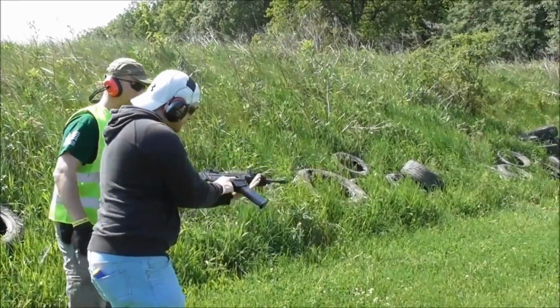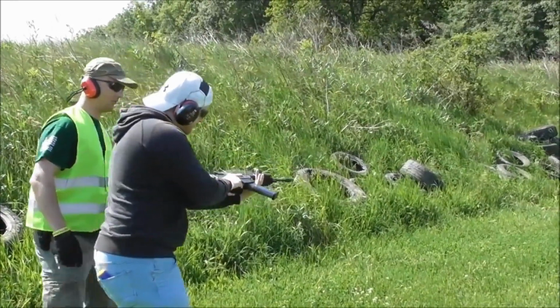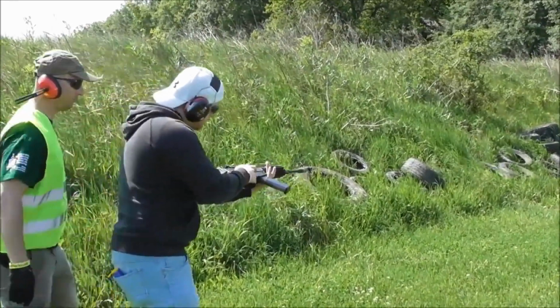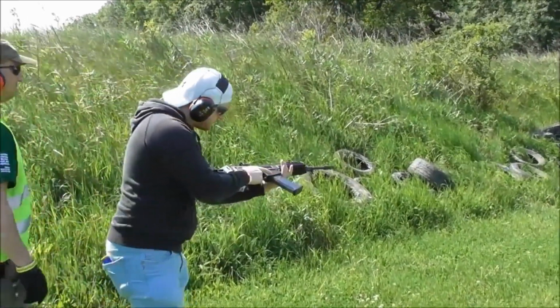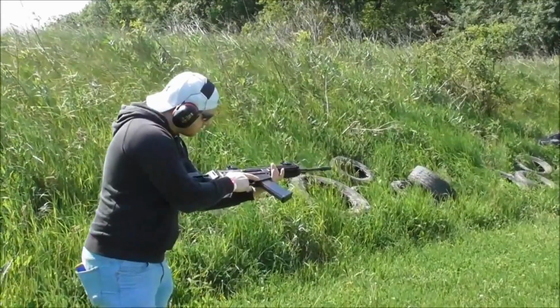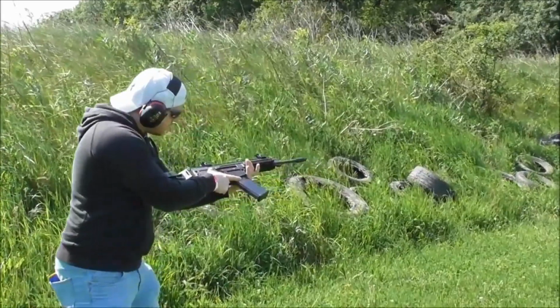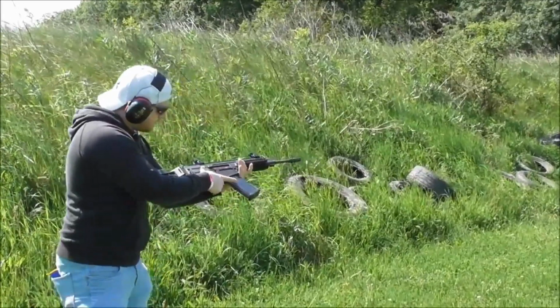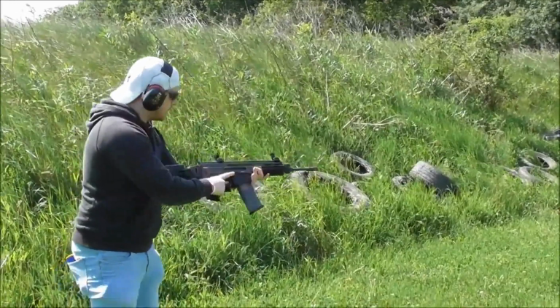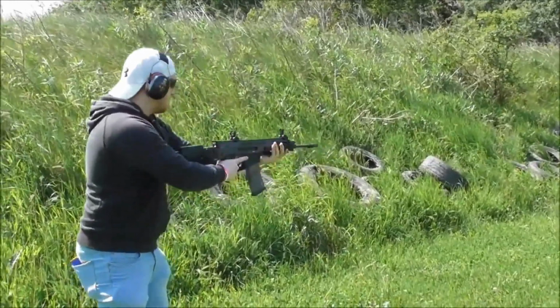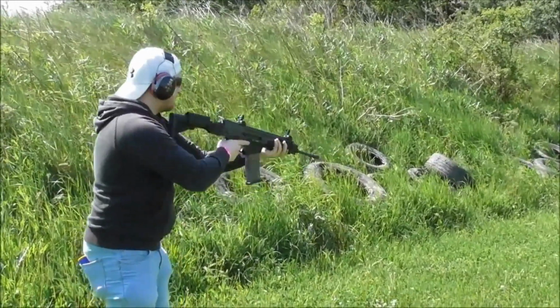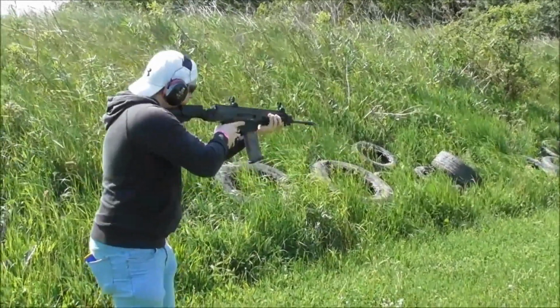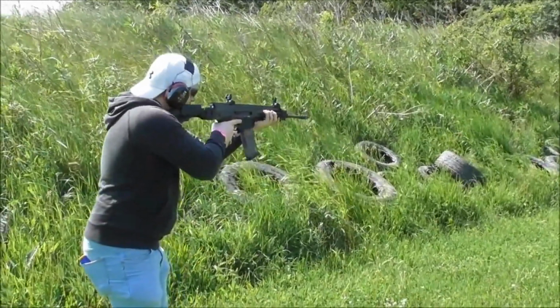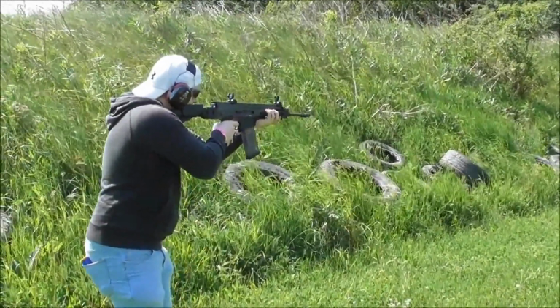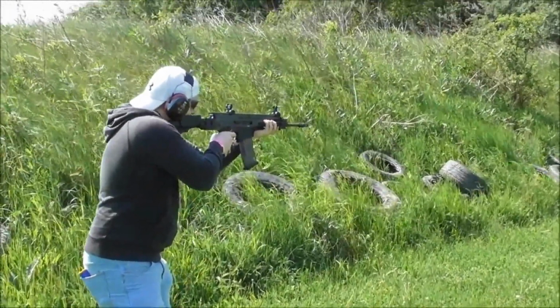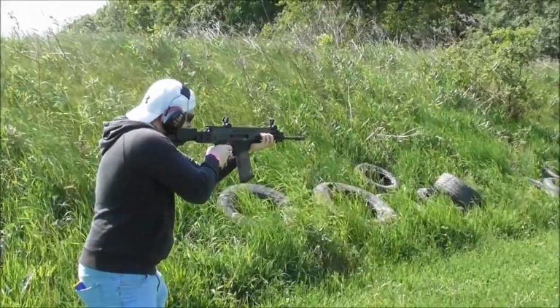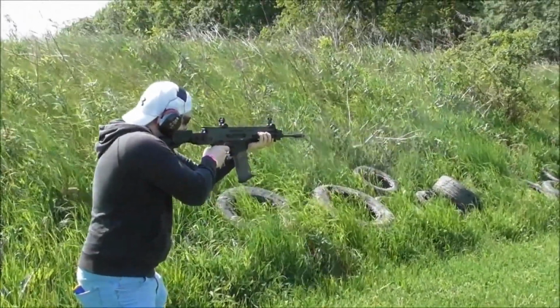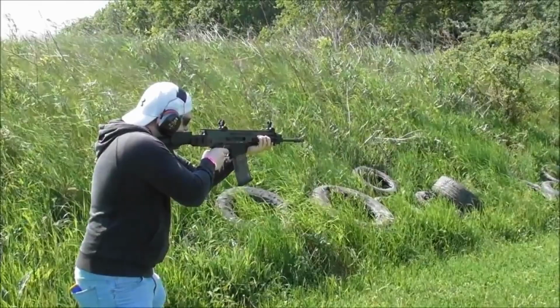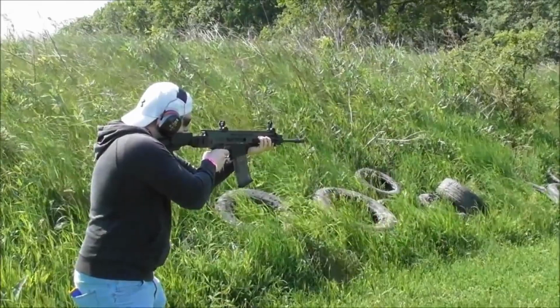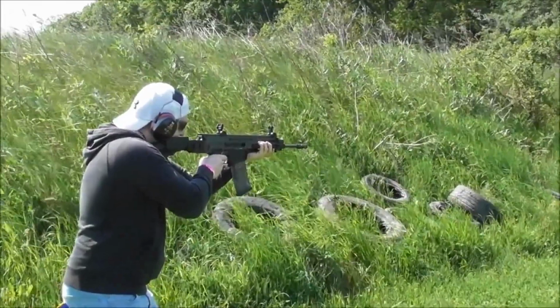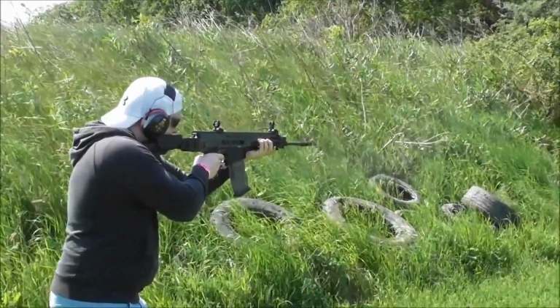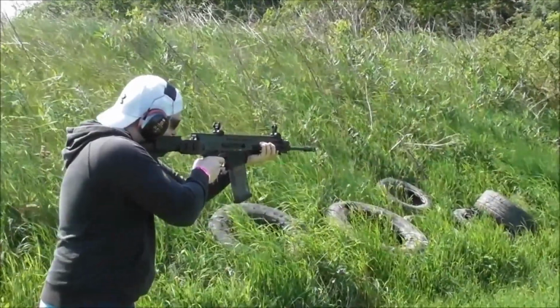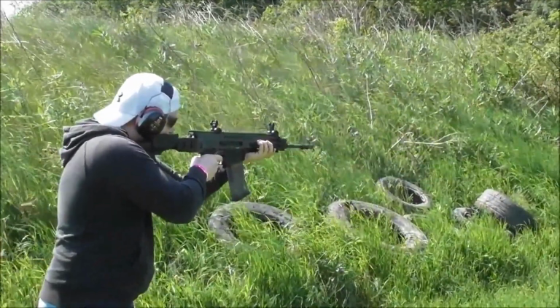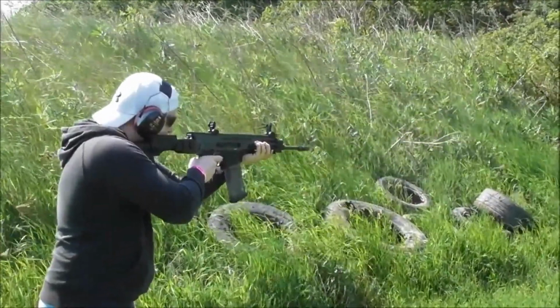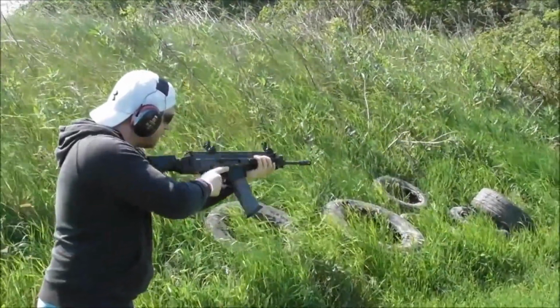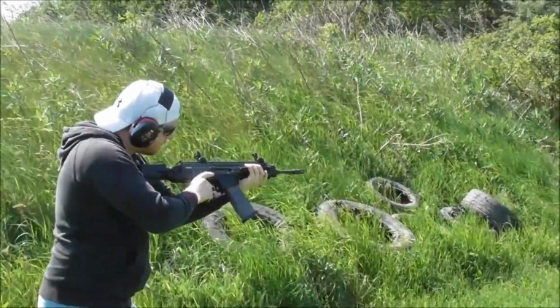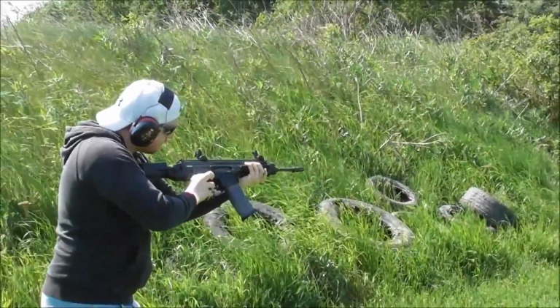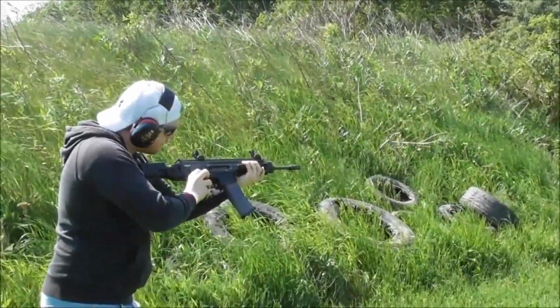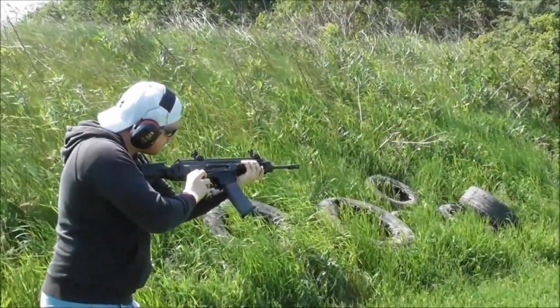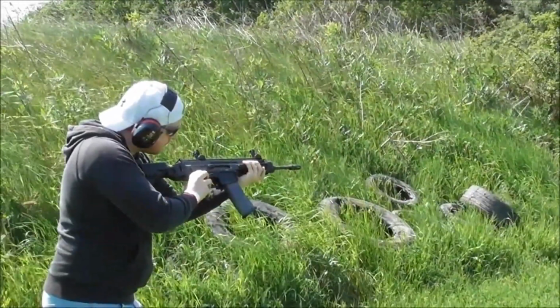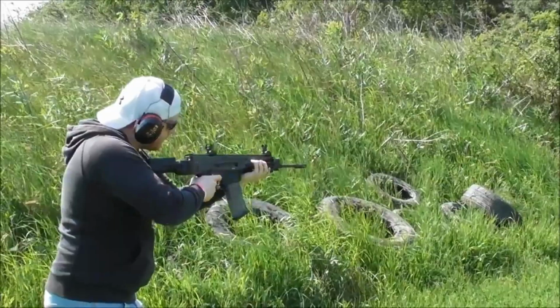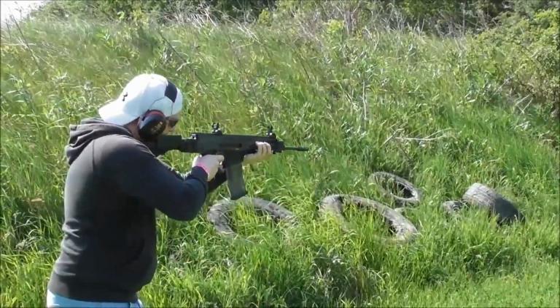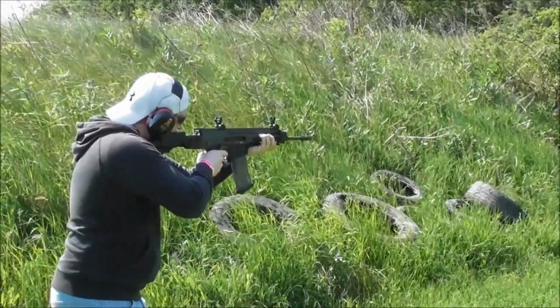The CZ-805 Bren assault rifle is fitted with folding iron sights, but also includes an integral Picatinny rail on top of the receiver and is capable of accepting a wide variety of additional sighting equipment. Overall it's a great gun used all over the world.